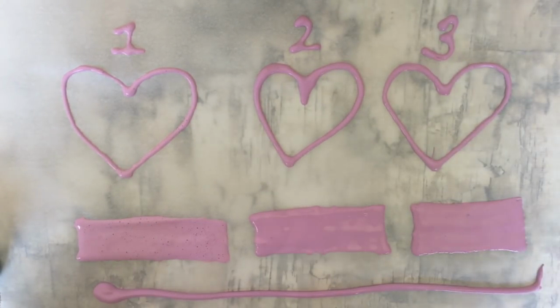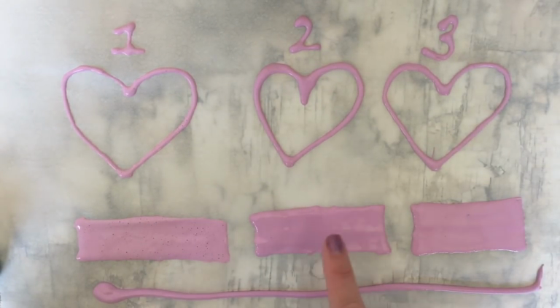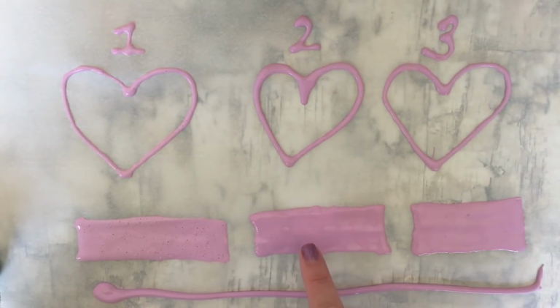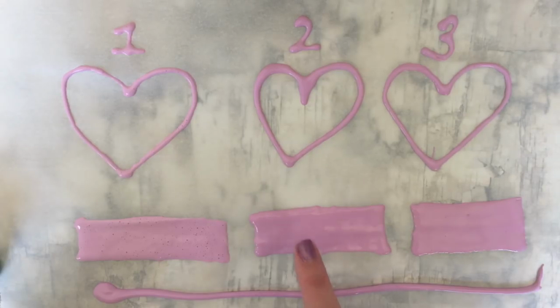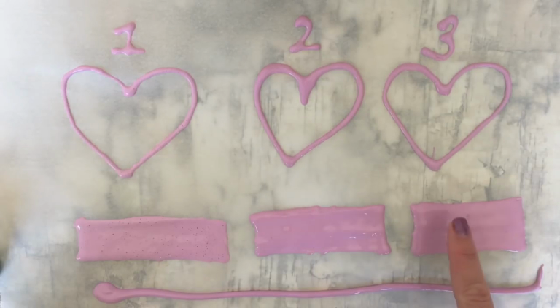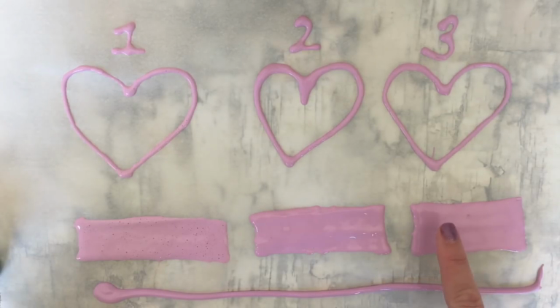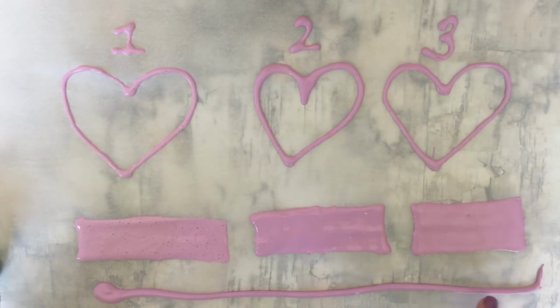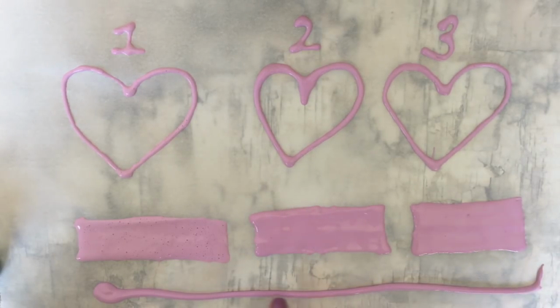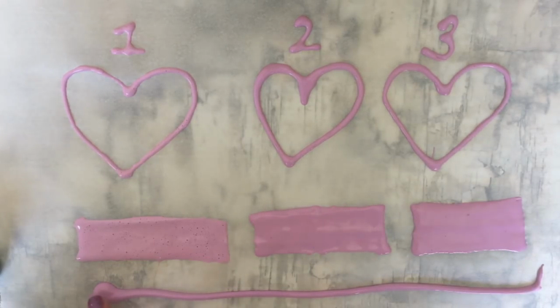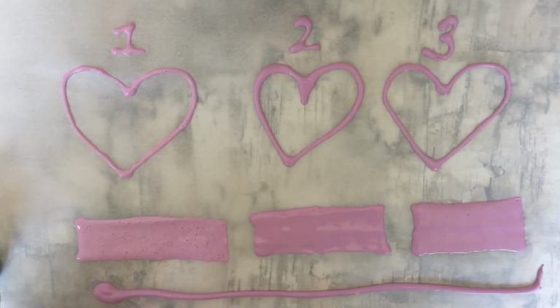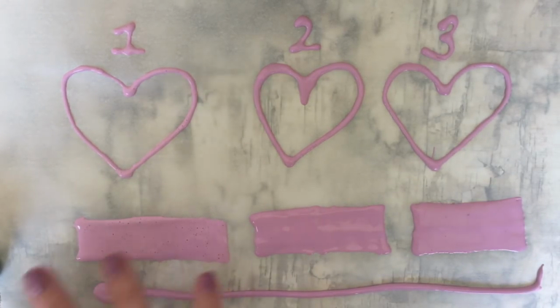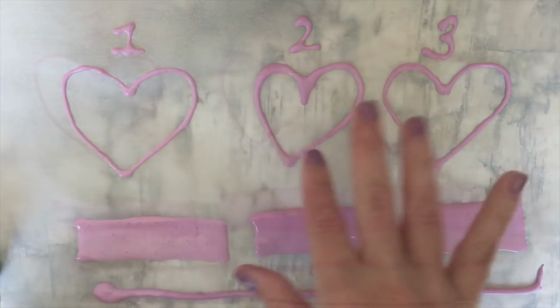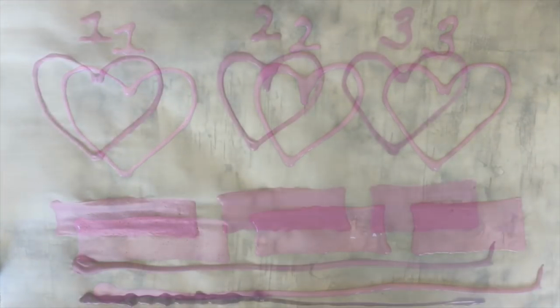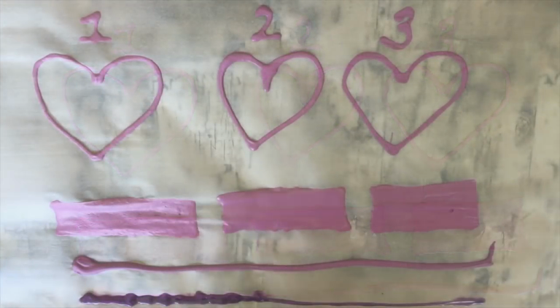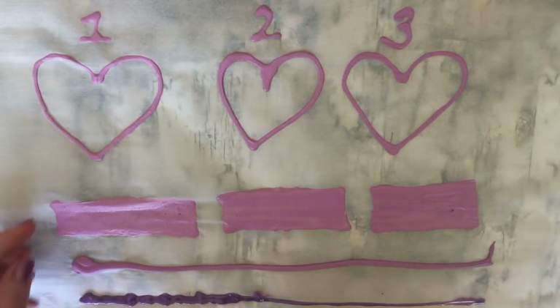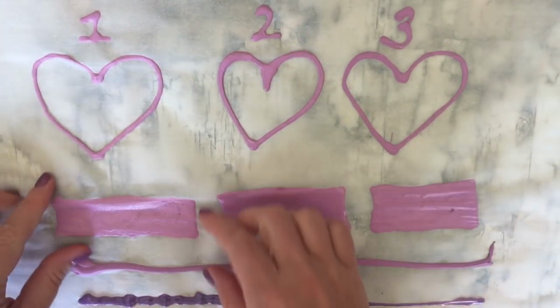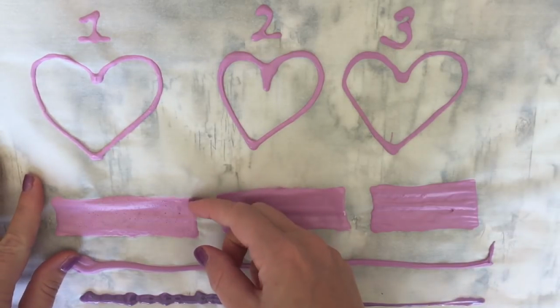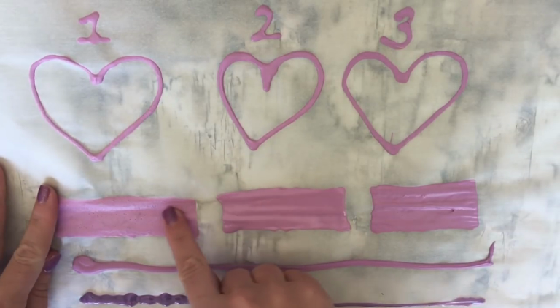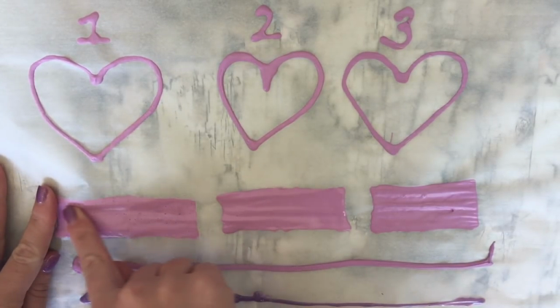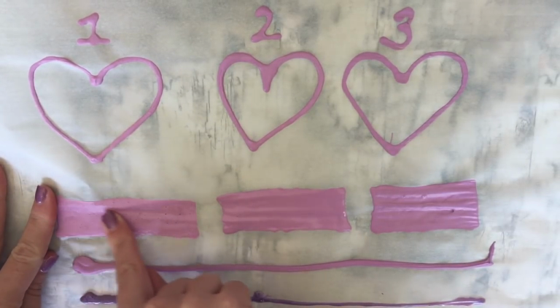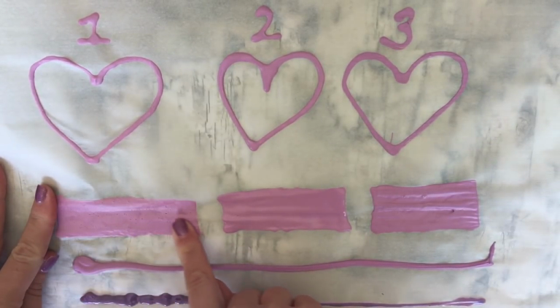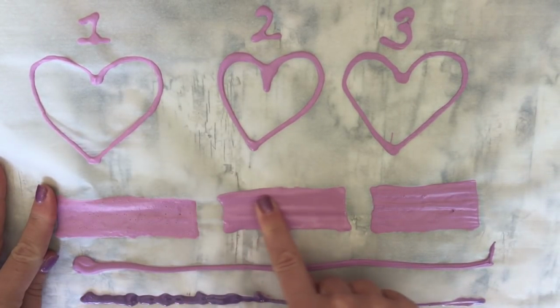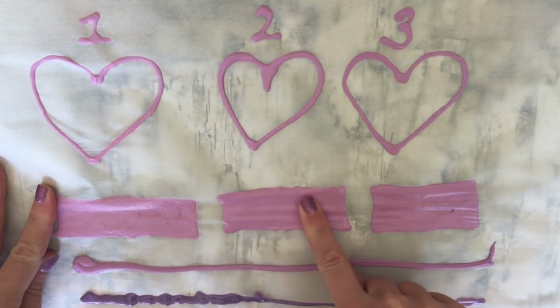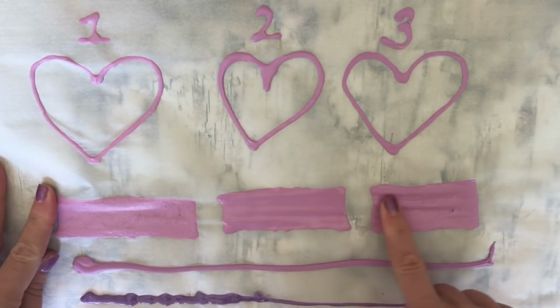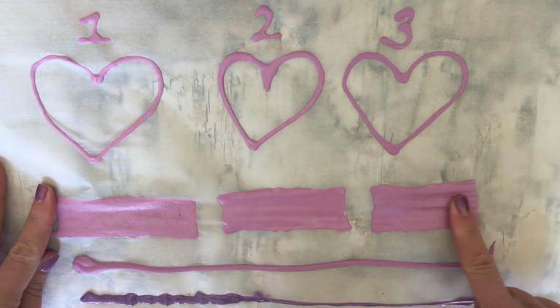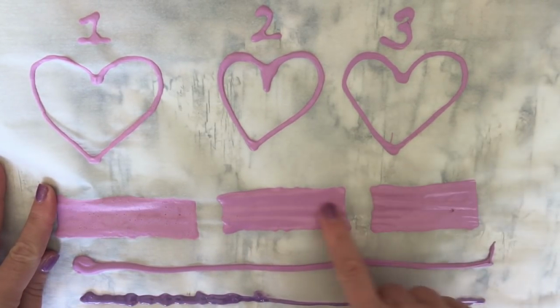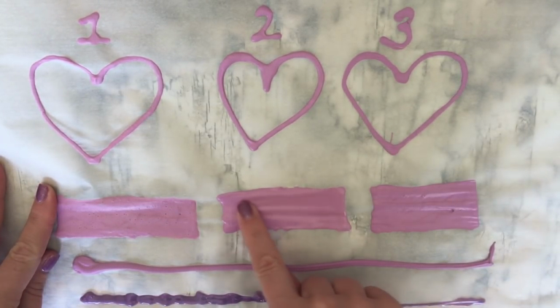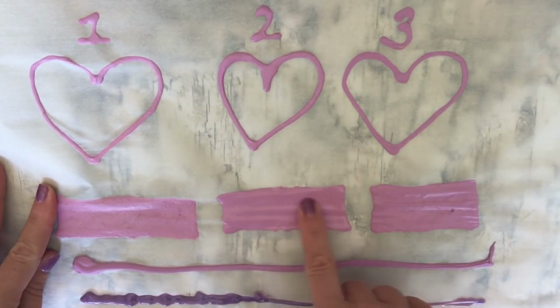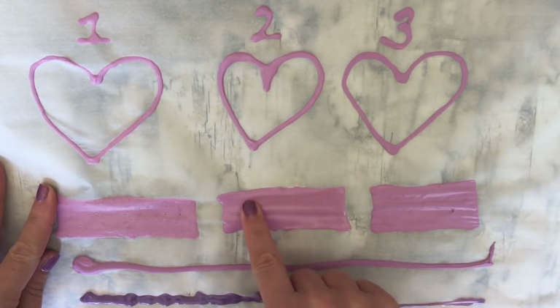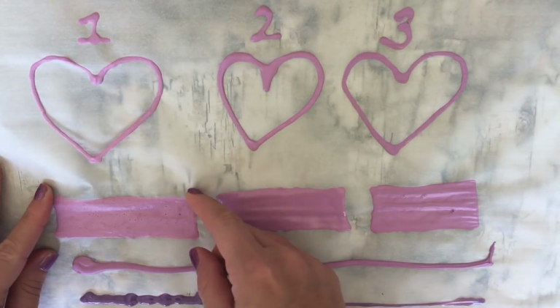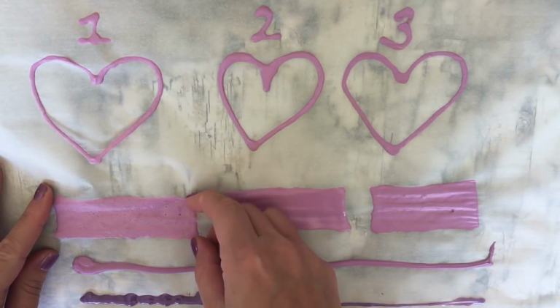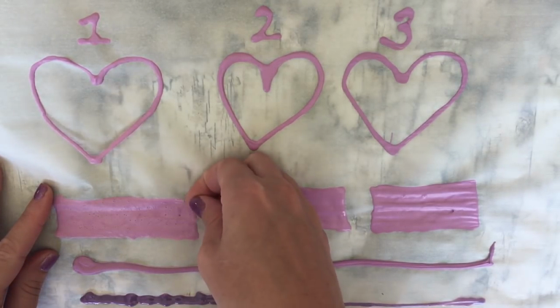Now let your puffy paint dry for at least 24 hours before you touch it or move it. Here is our puffy paint completely dry — we let it dry overnight, and now we're going to peel it up and compare it.